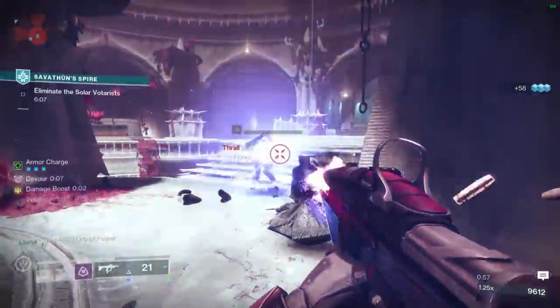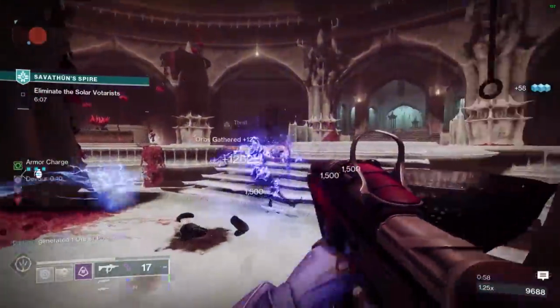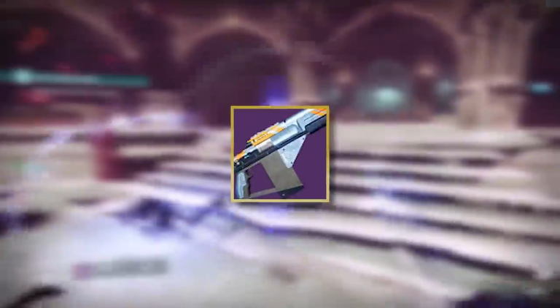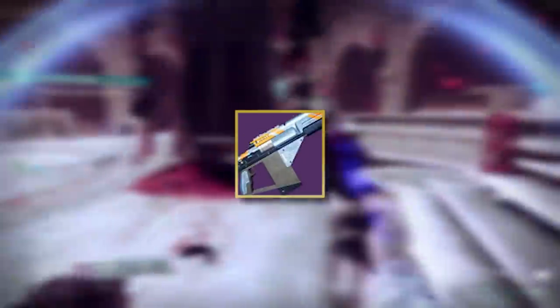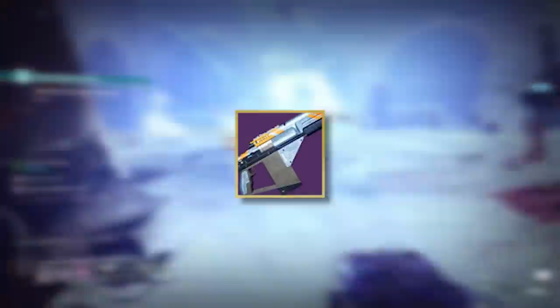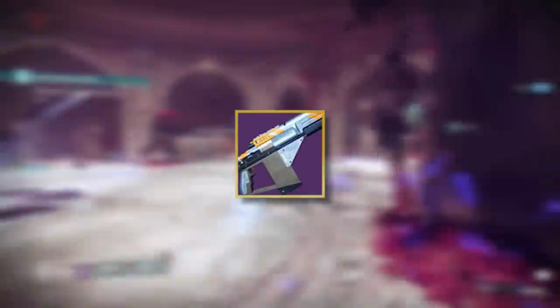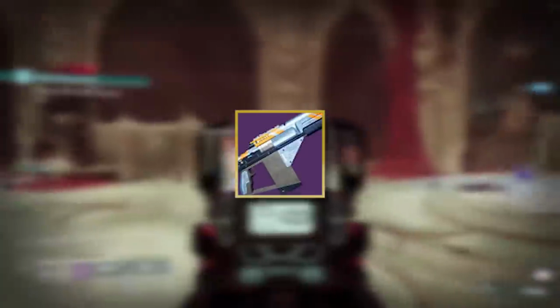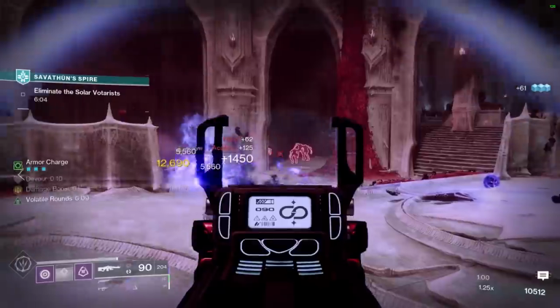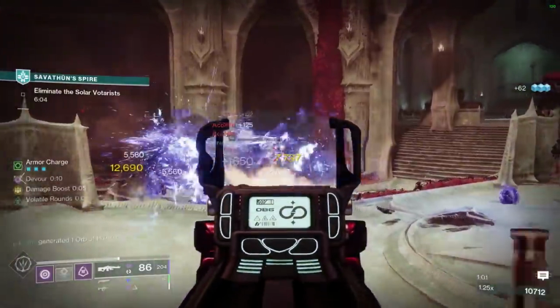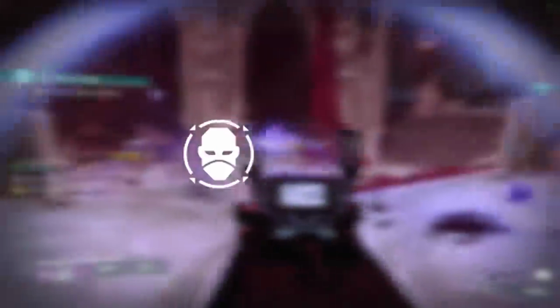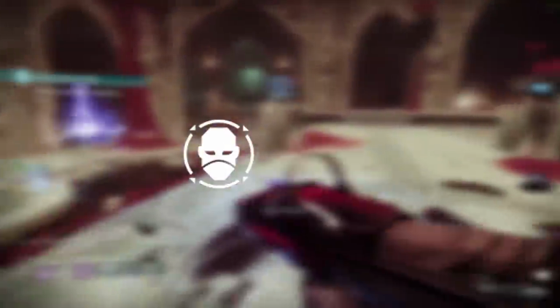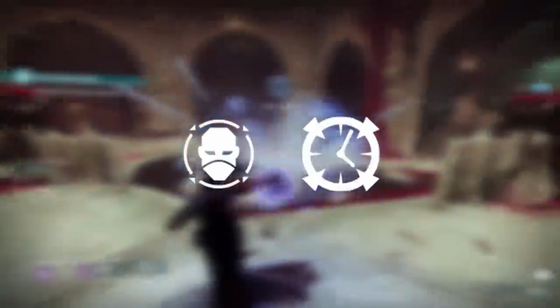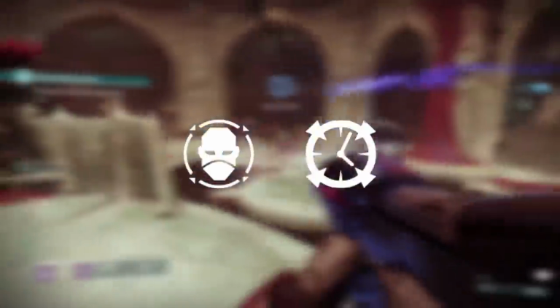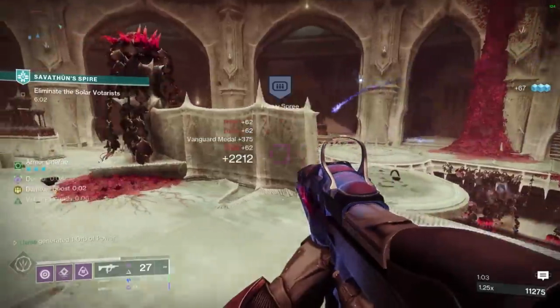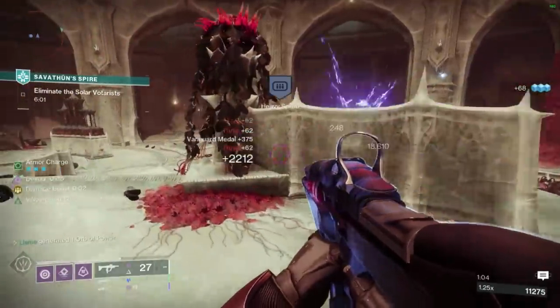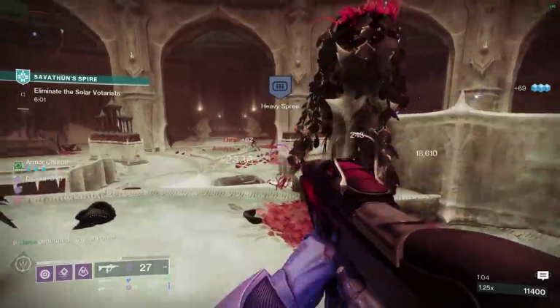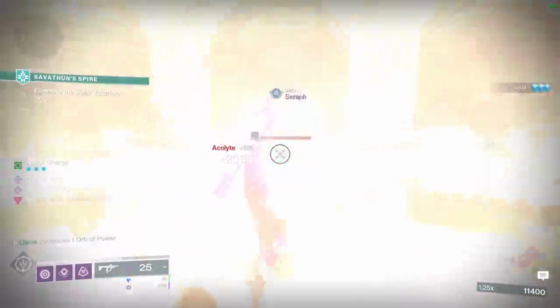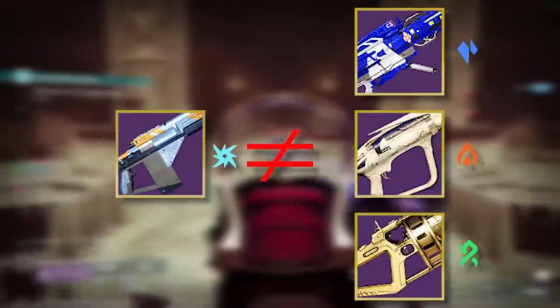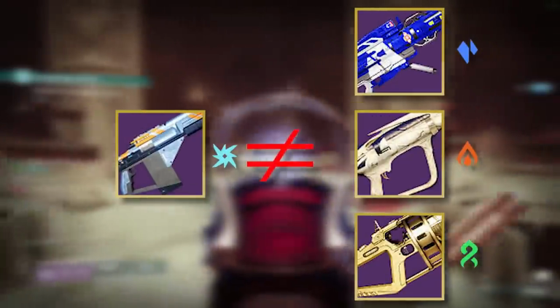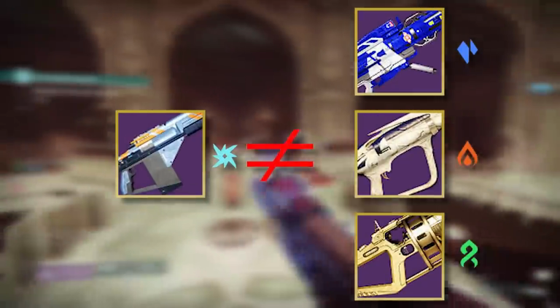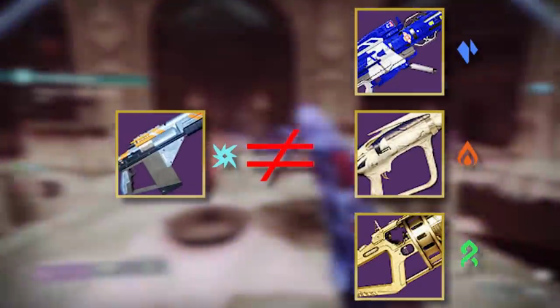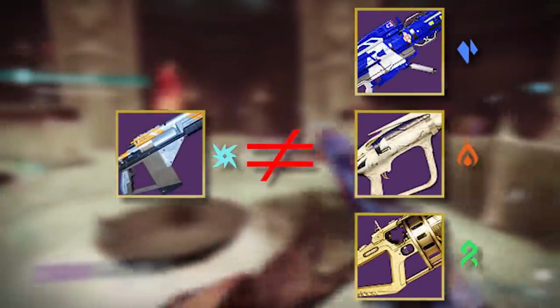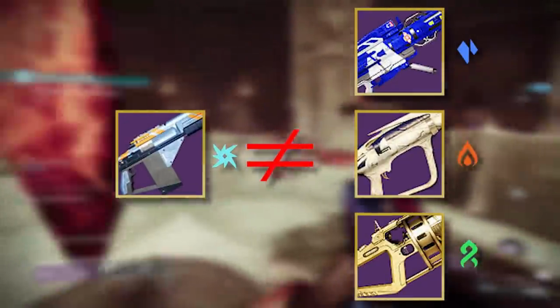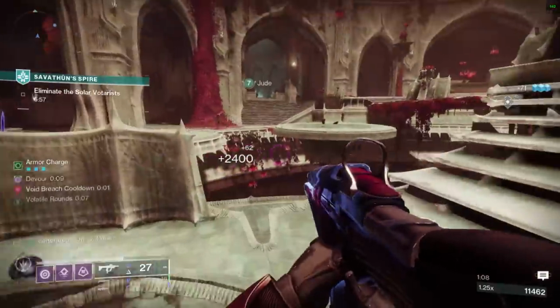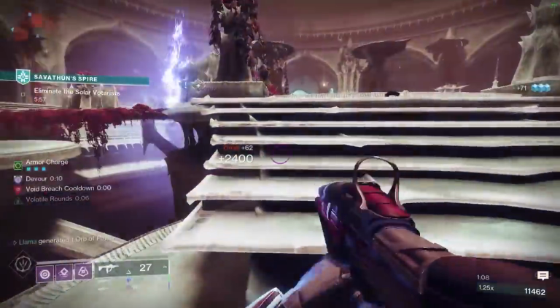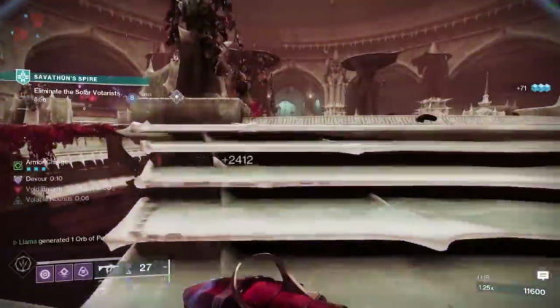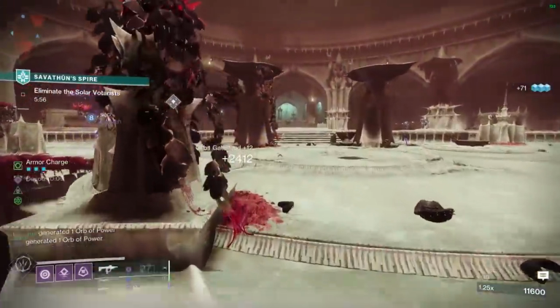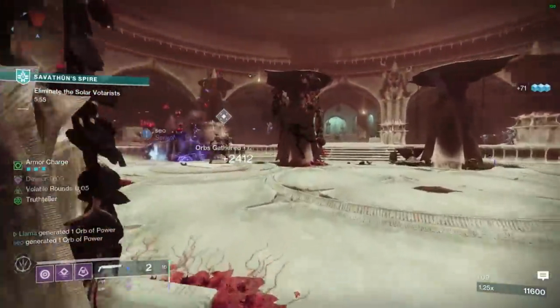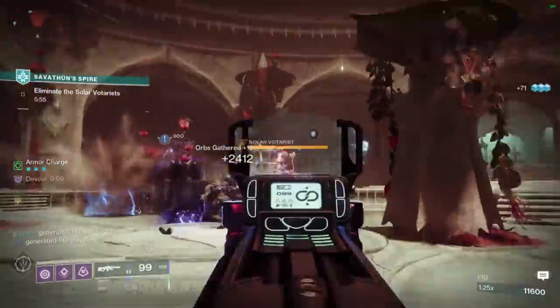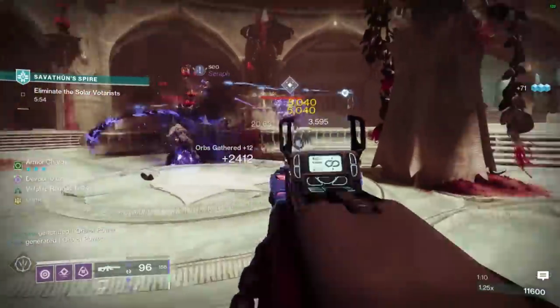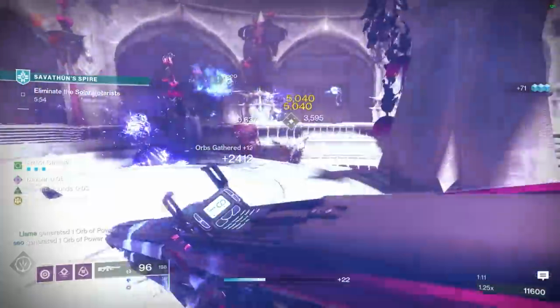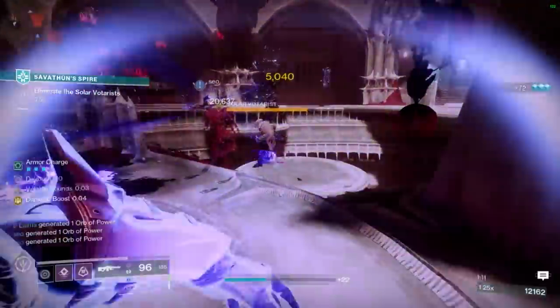It's also worth mentioning Loaded Question, which came back to us last season, also rolling with Envious Assassin and Controlled Burst. Unfortunately, it has the disadvantage of not matching Surge to any meta-heavy options, and it's a lot harder to obtain a good roll compared to the Eremite, so I won't be discussing this weapon further.